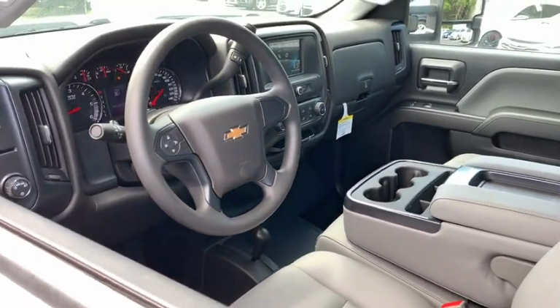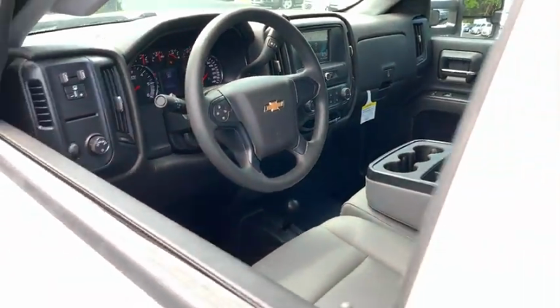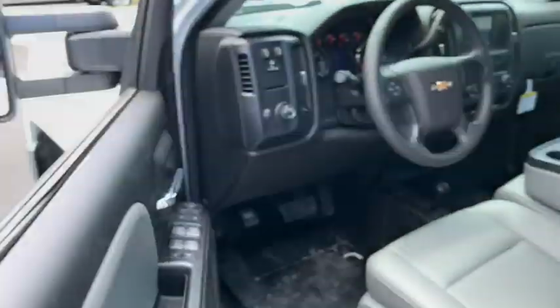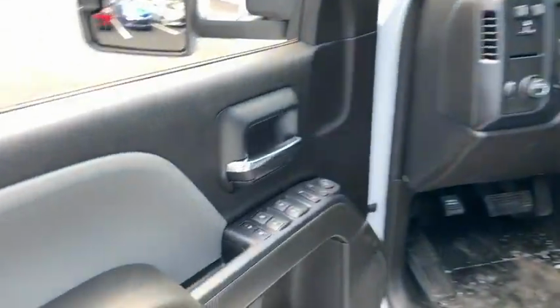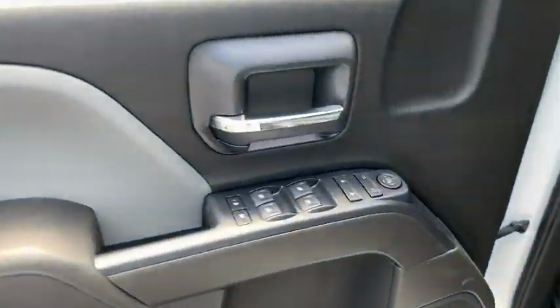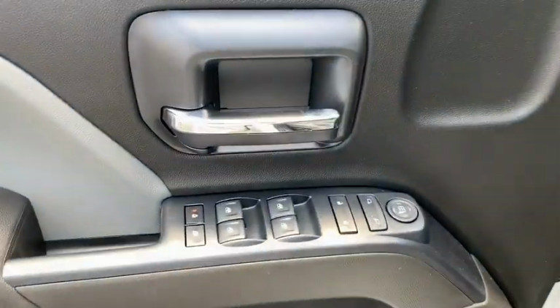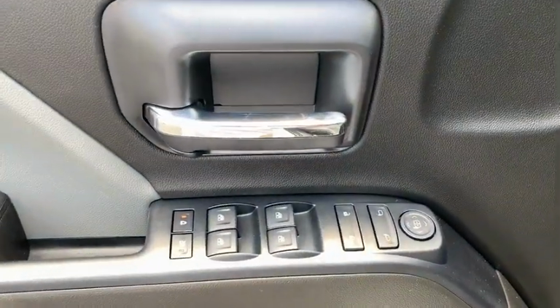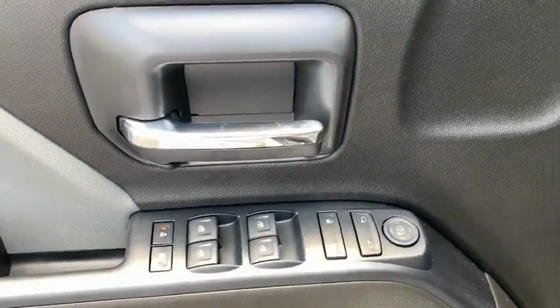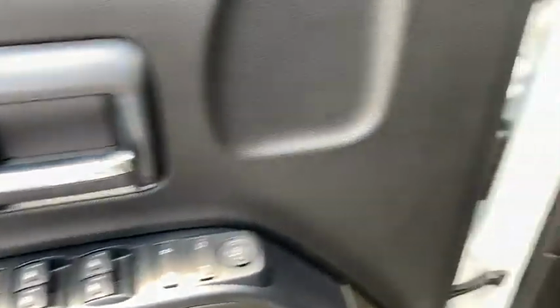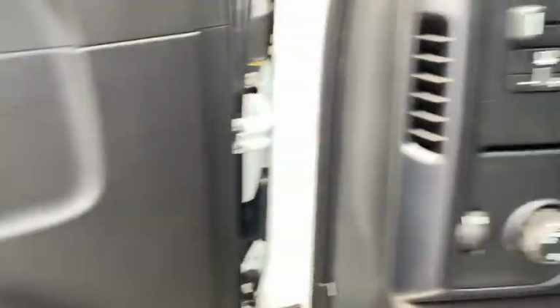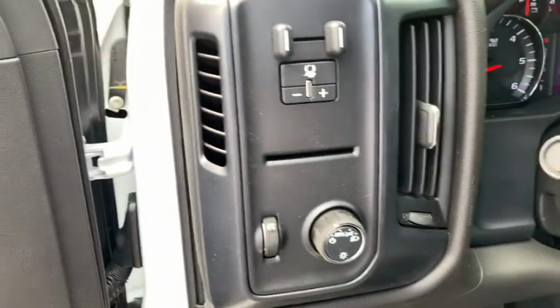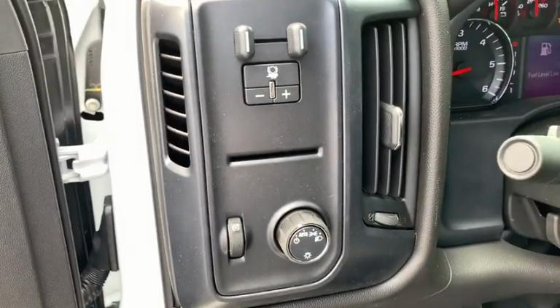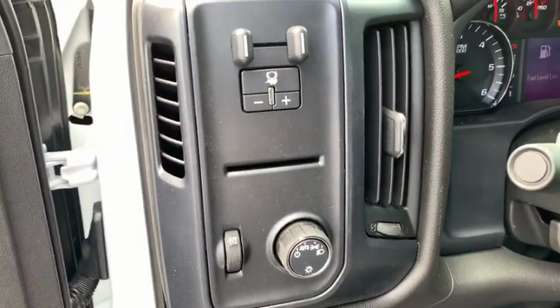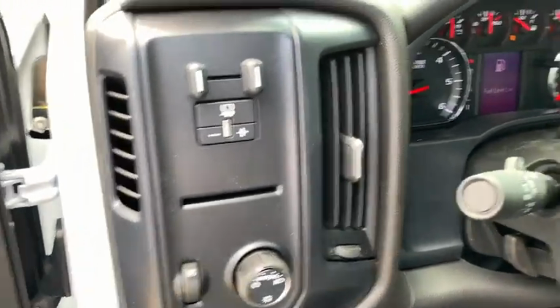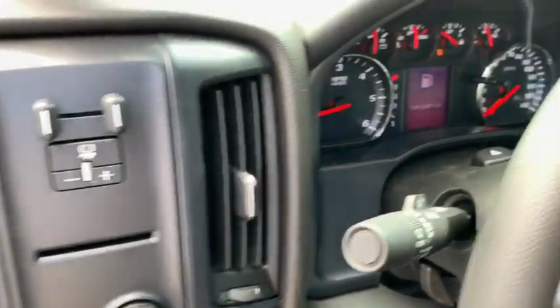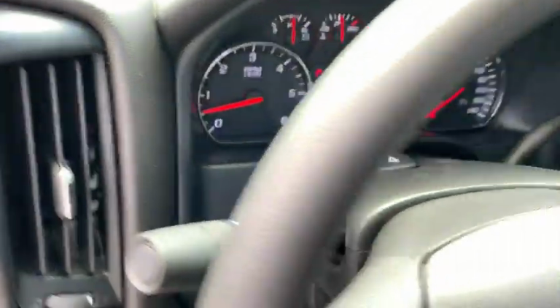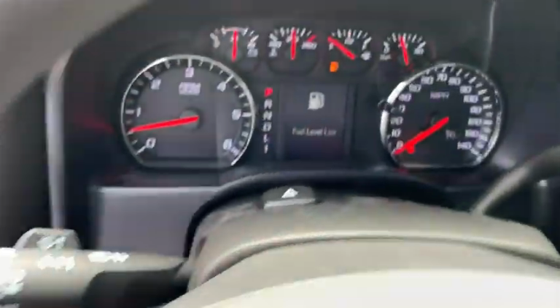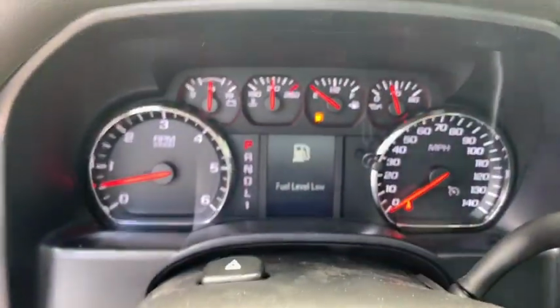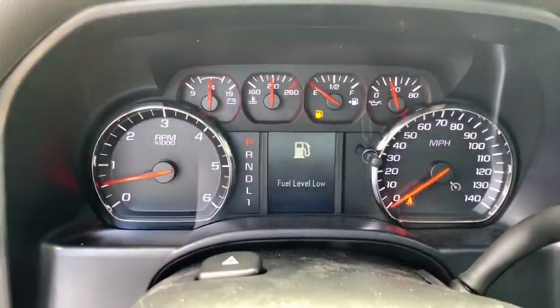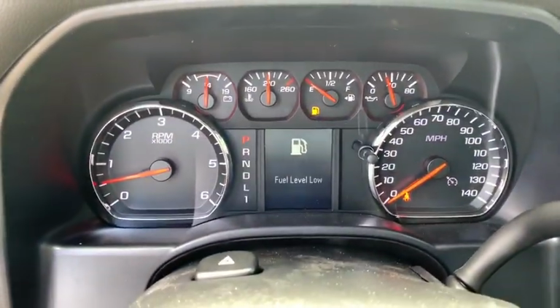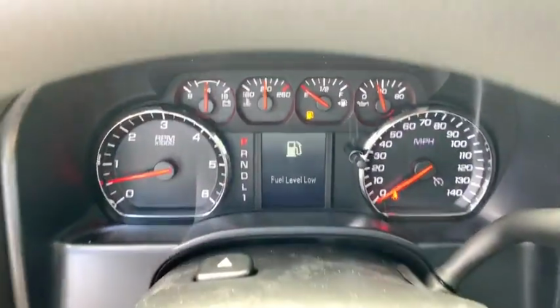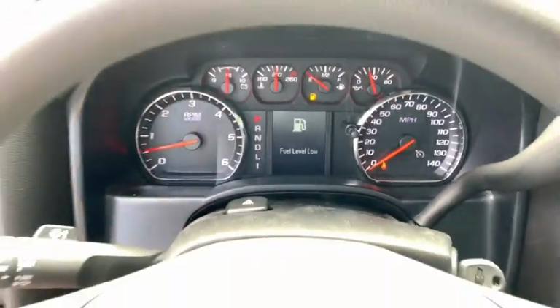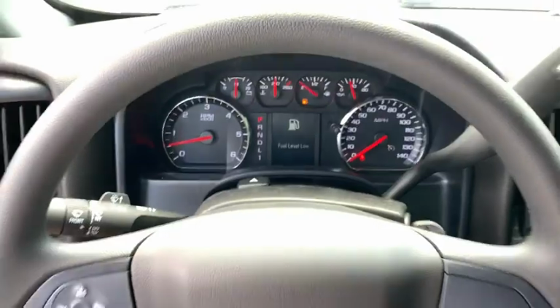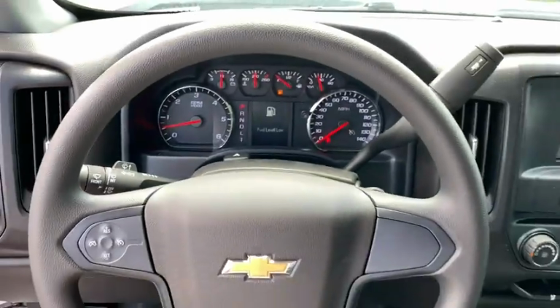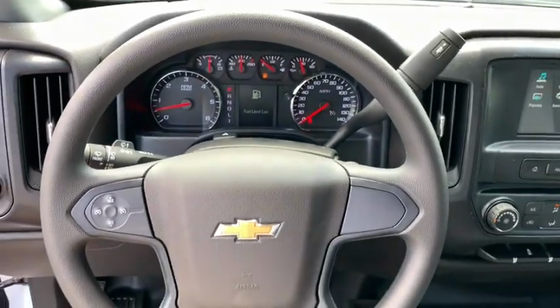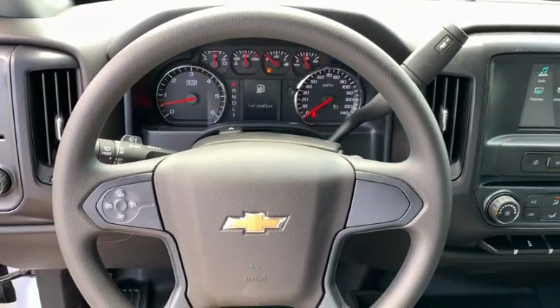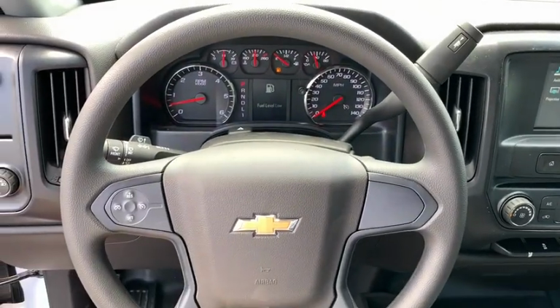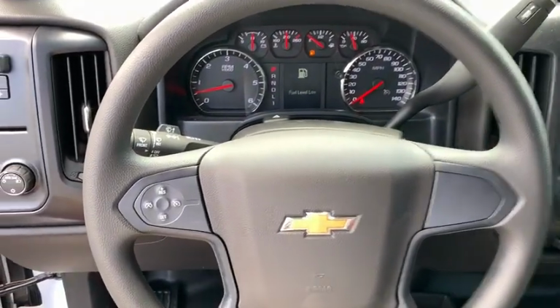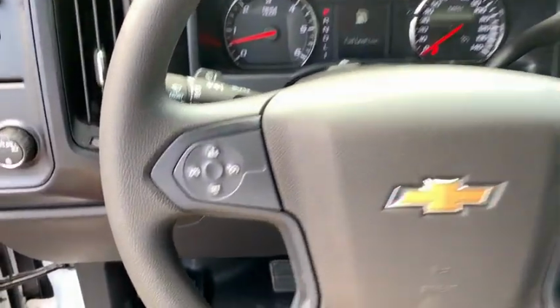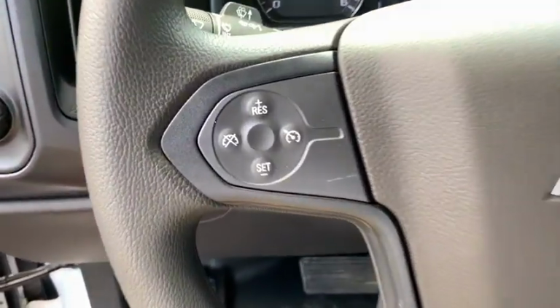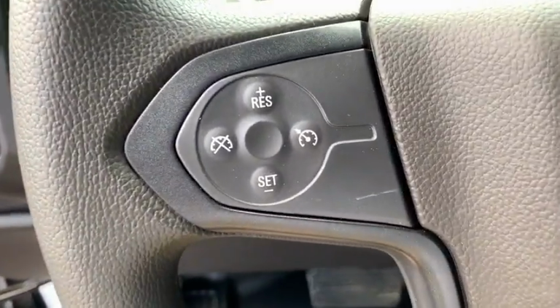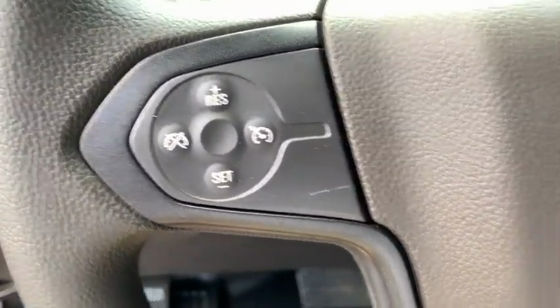Remote keyless entry, overhead console, tachometer, brake assist, front reading lamps, cloth seat trim, tilt steering wheel, passenger vanity mirror, speed control, tinted glass, front wheel independent suspension.